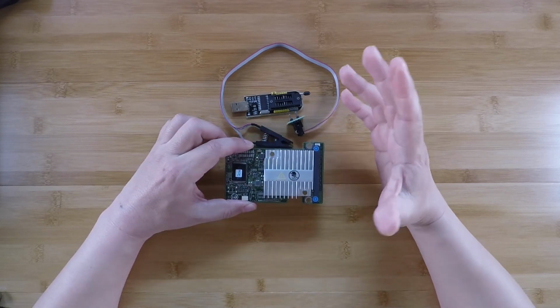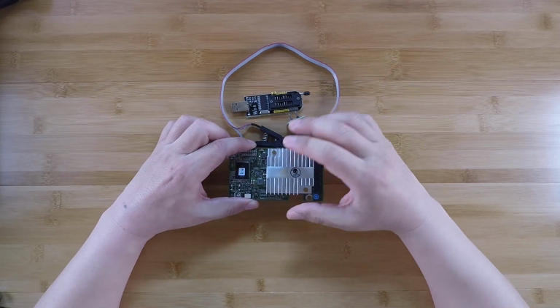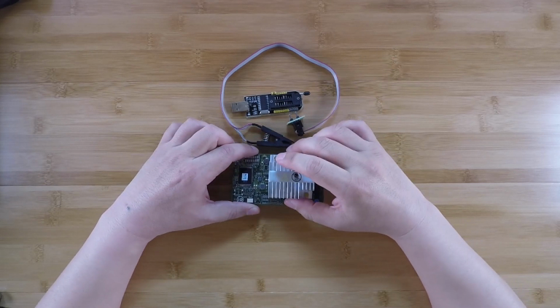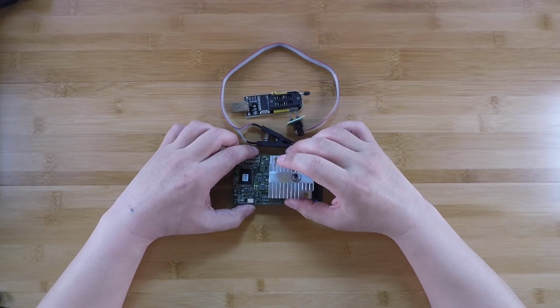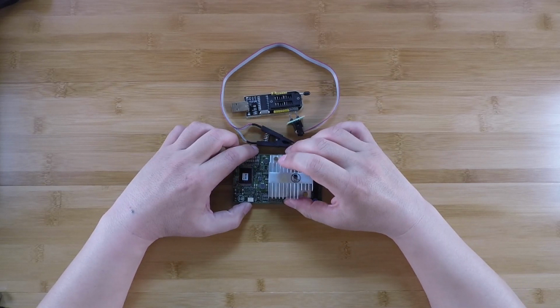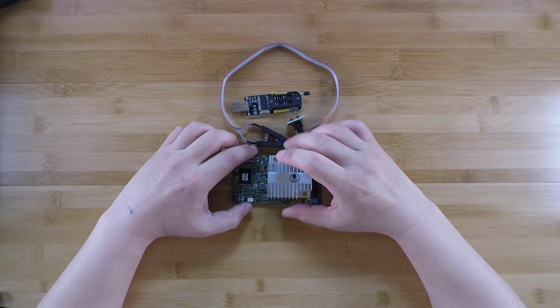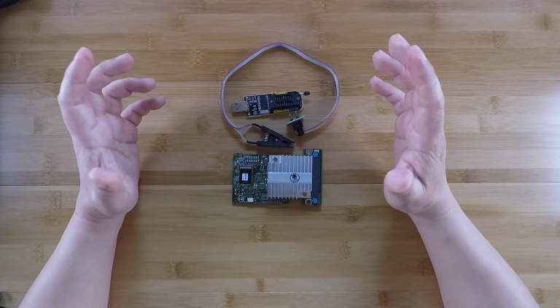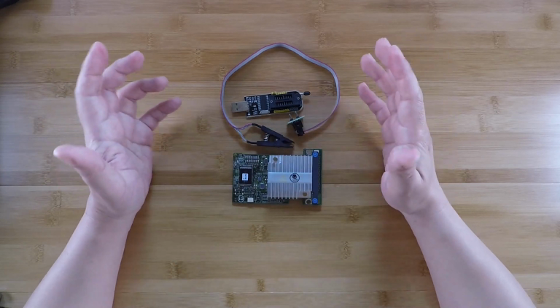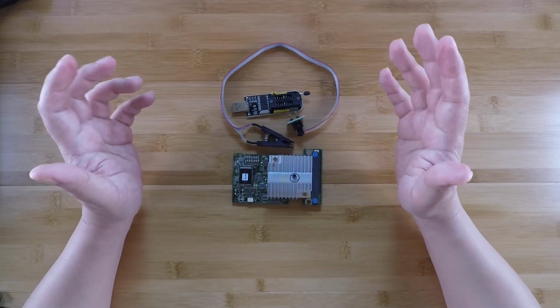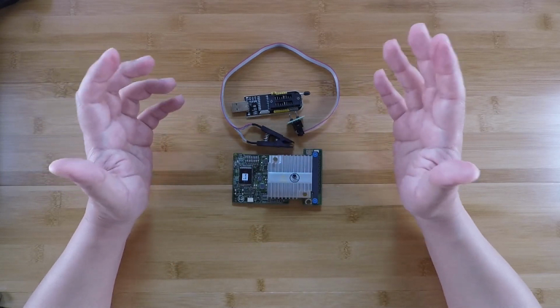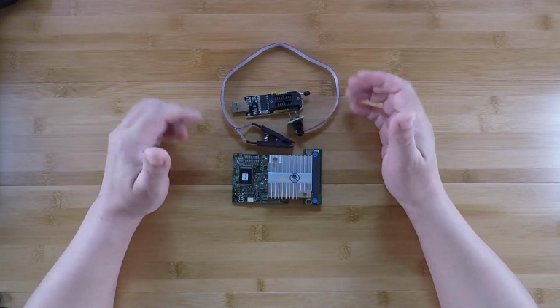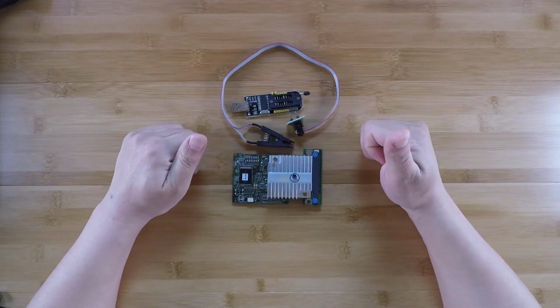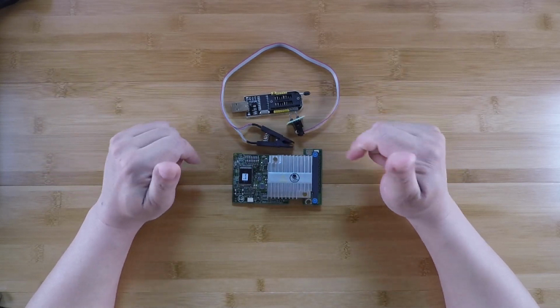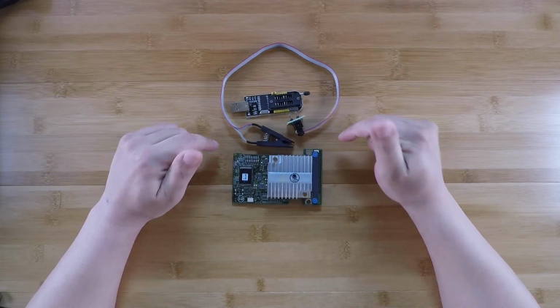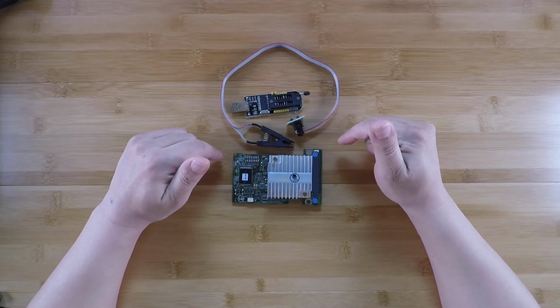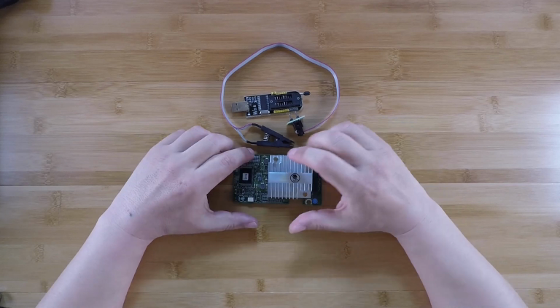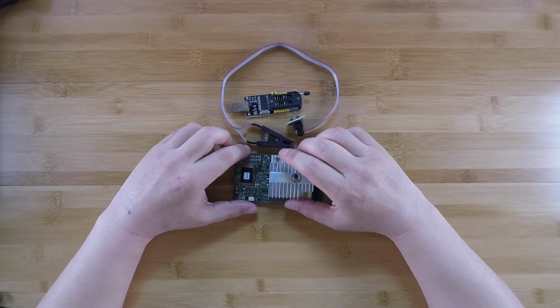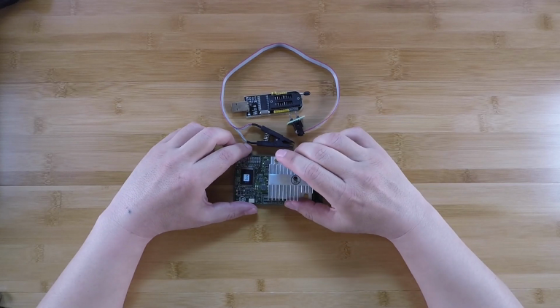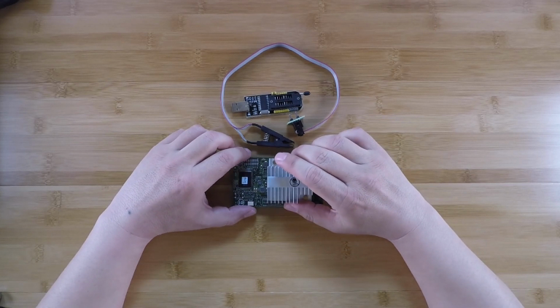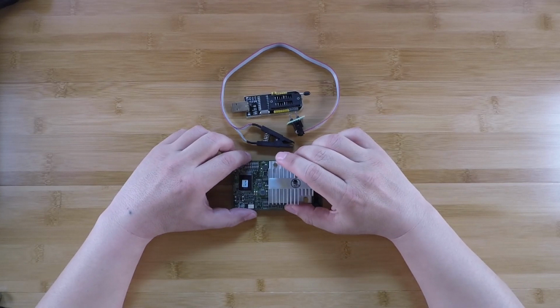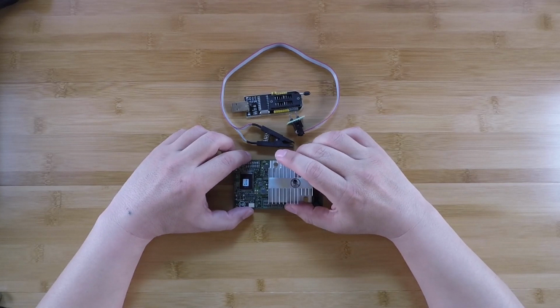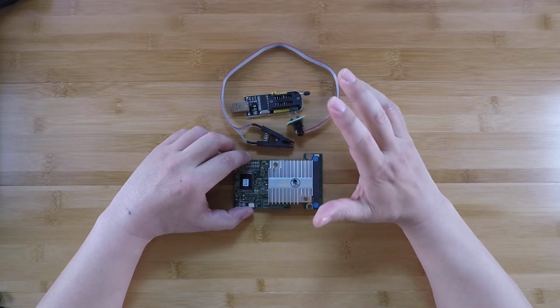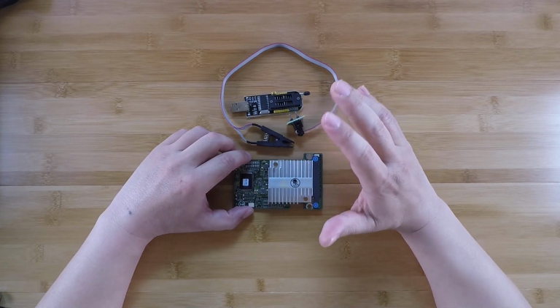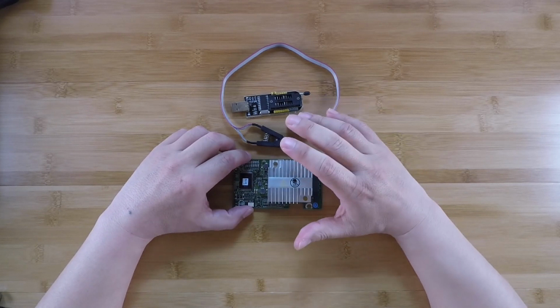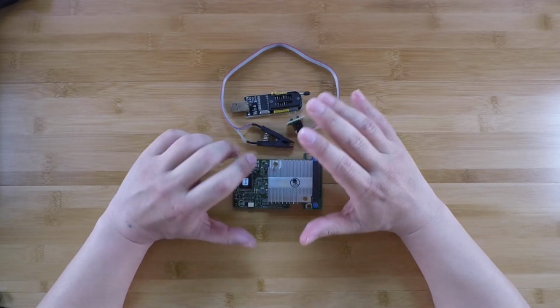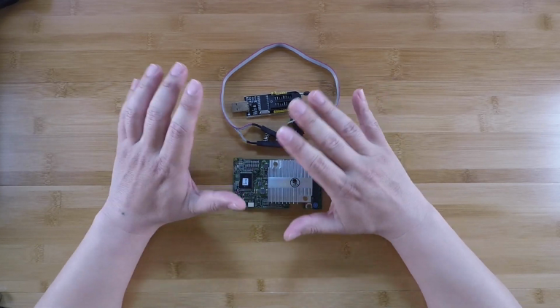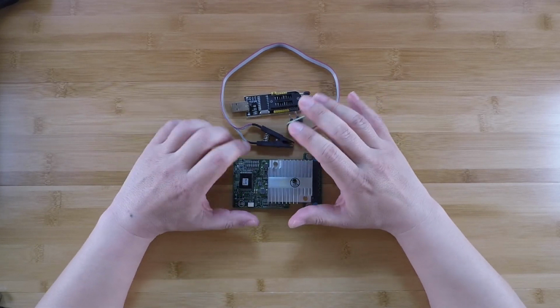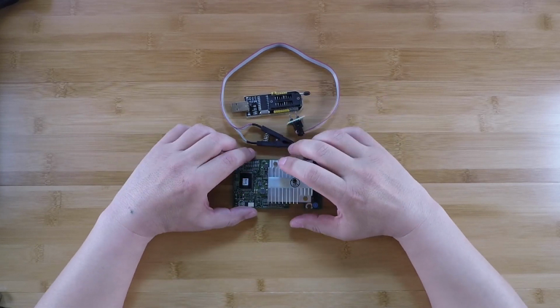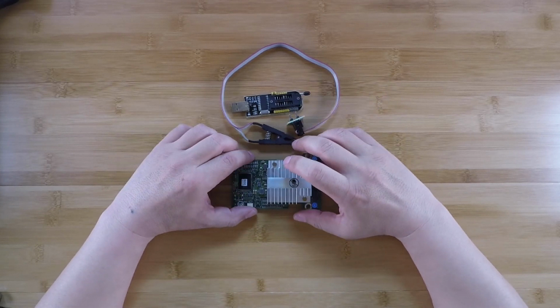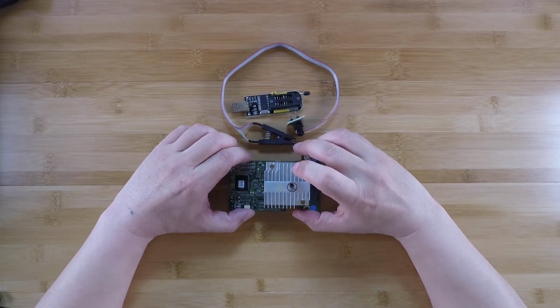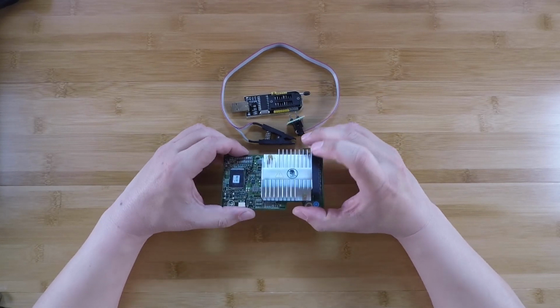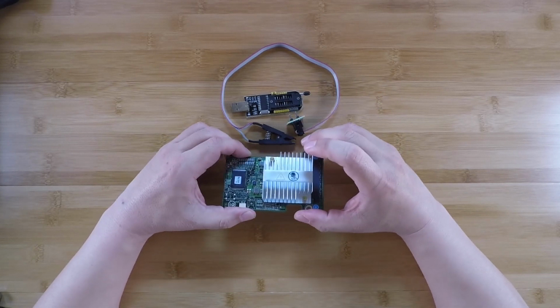I'm announcing the H310 Mini Rescue Project in this video. Before I get into the details of this offer, I have two asks of you guys.